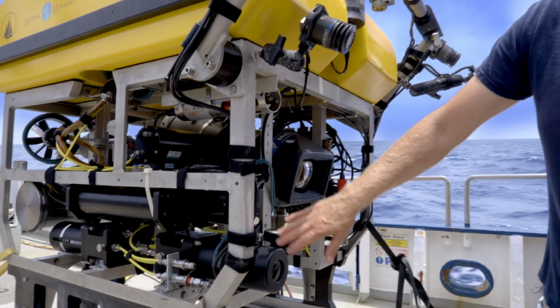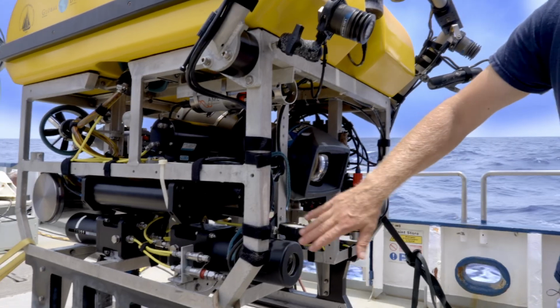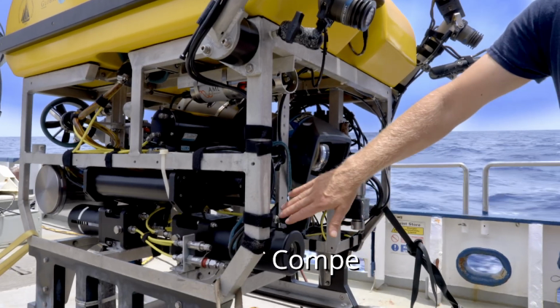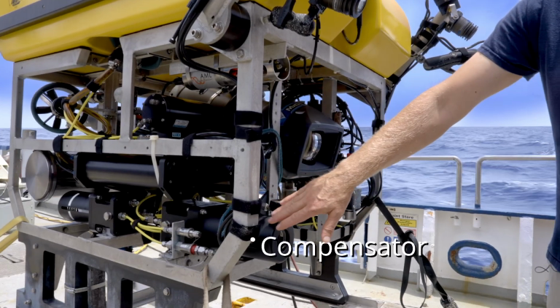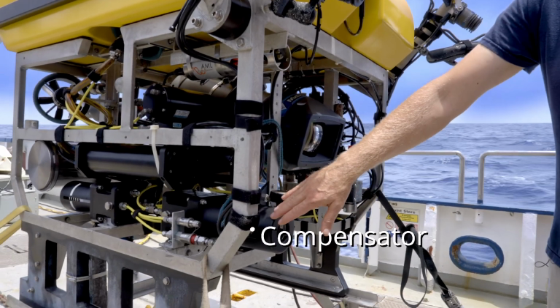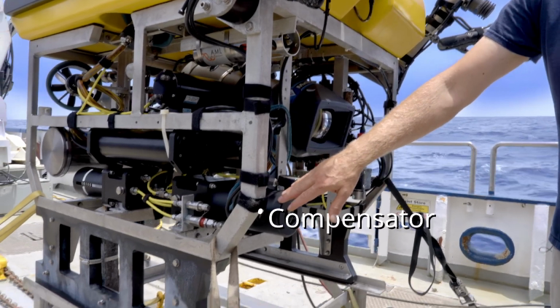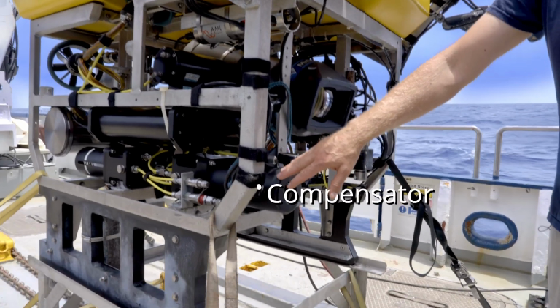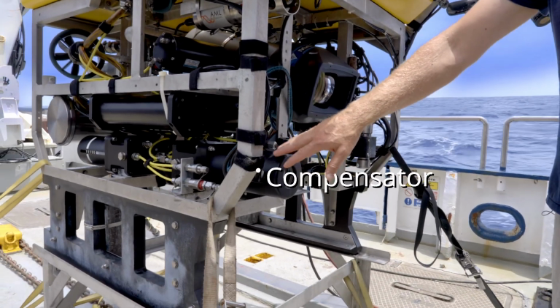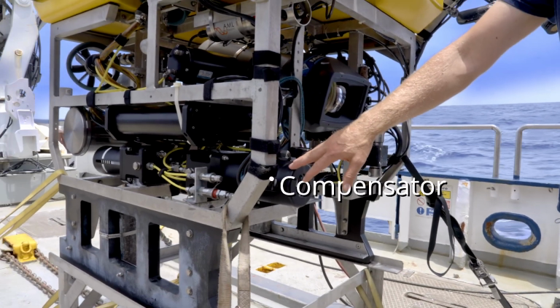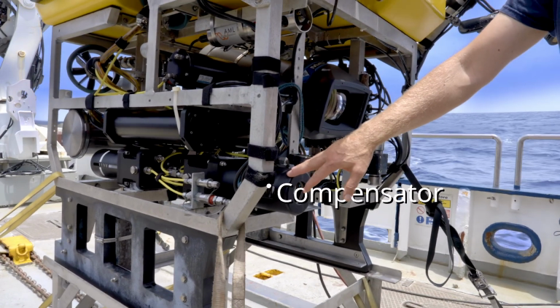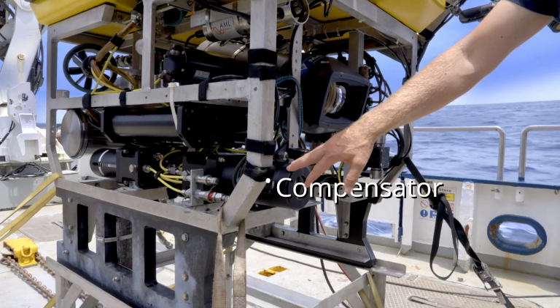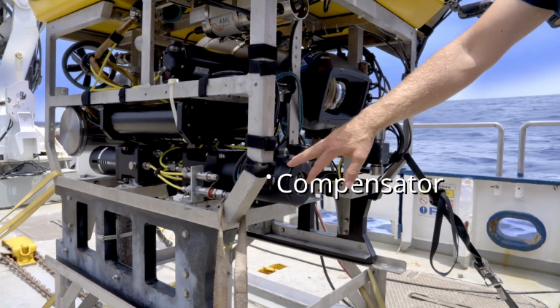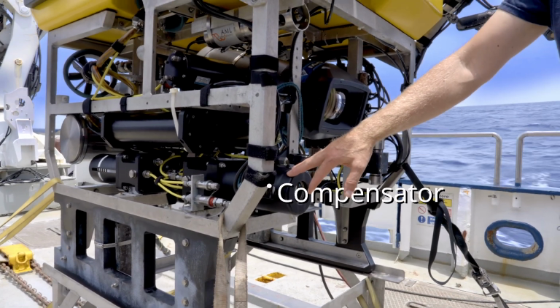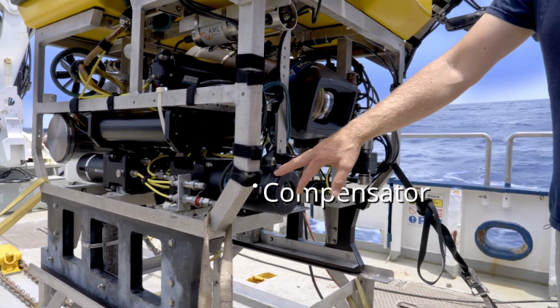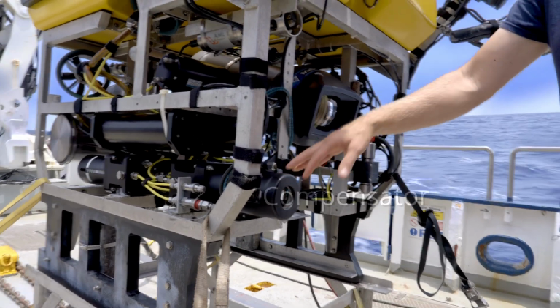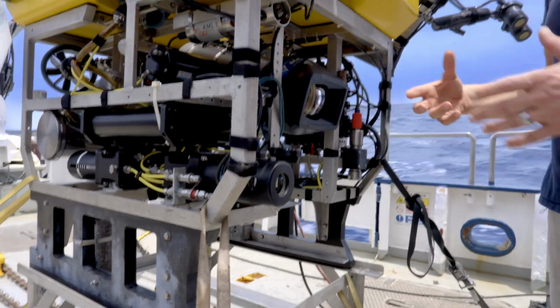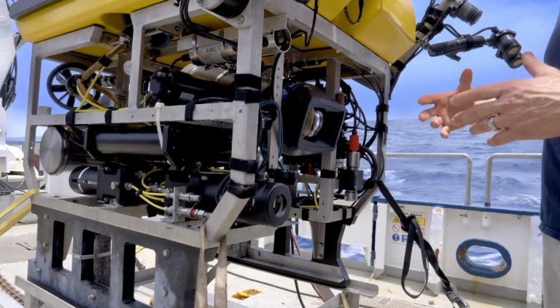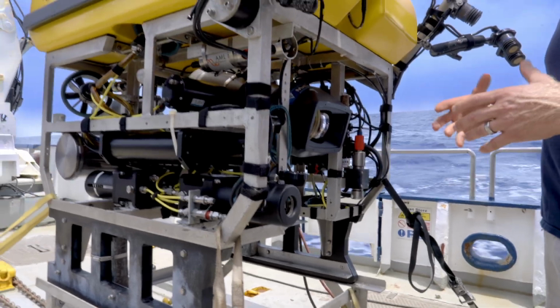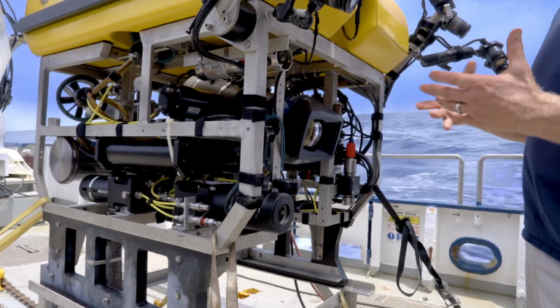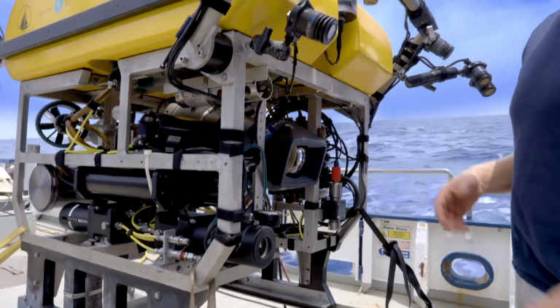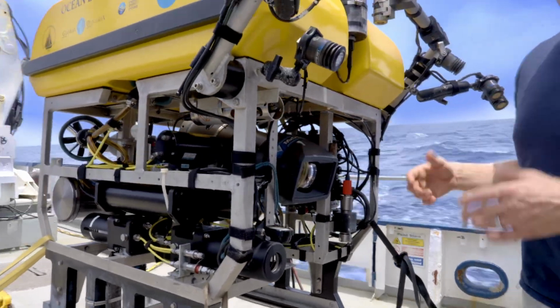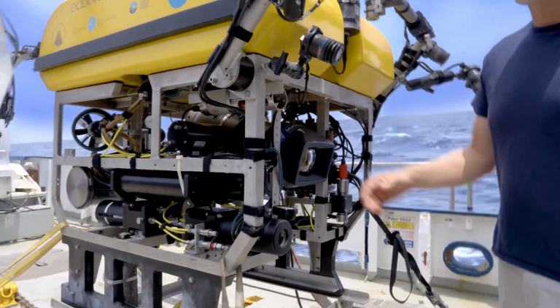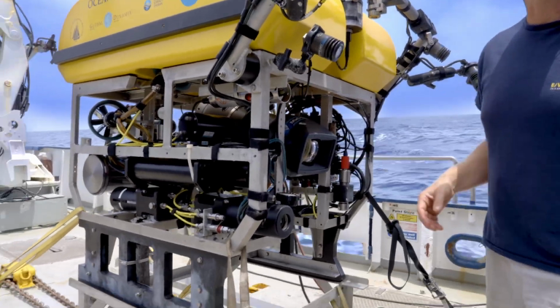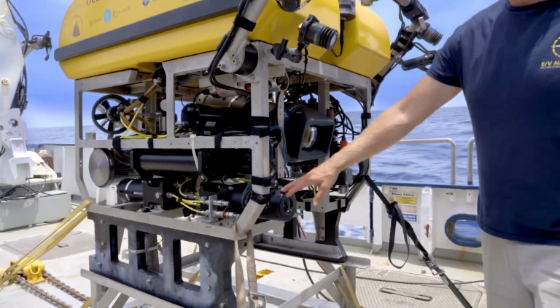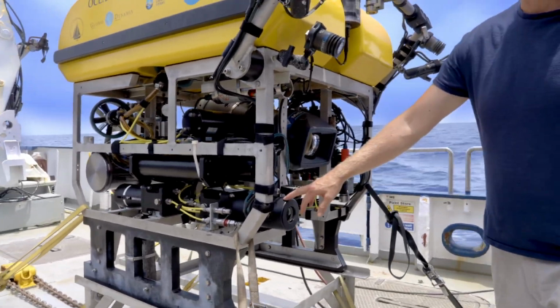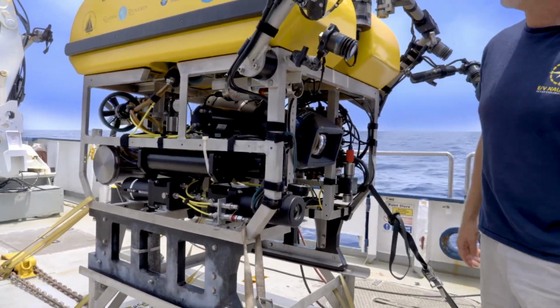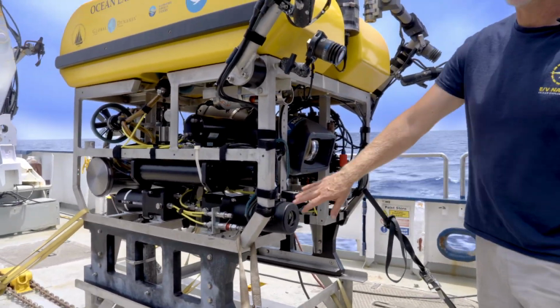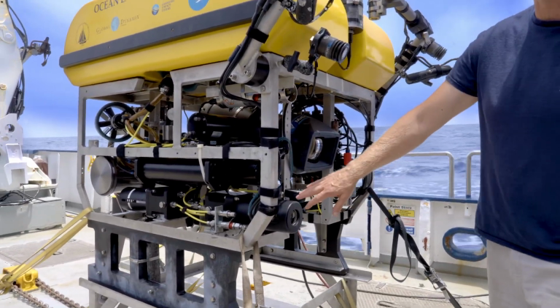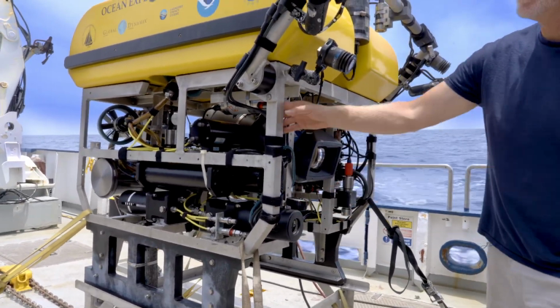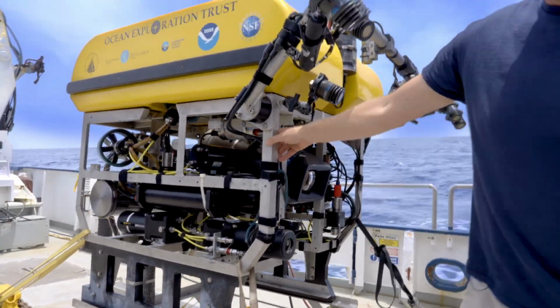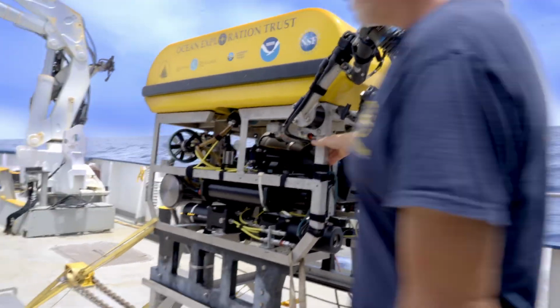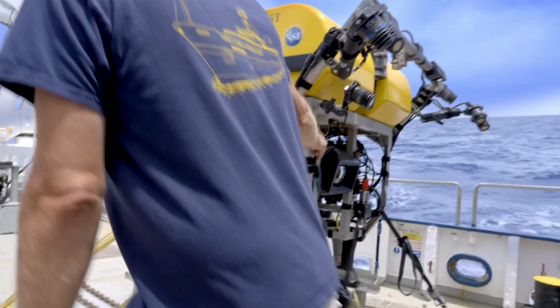Up forward, these are called compensators — oil-filled systems that help keep some of the electronics safe, and we can keep an eye on their status. These have been added to the vehicle recently.